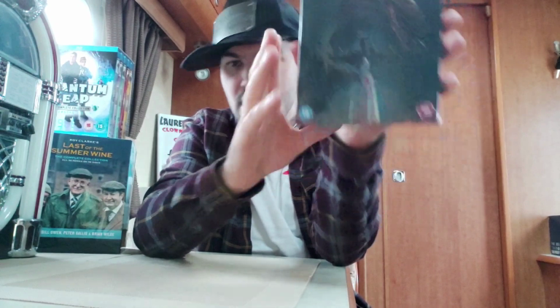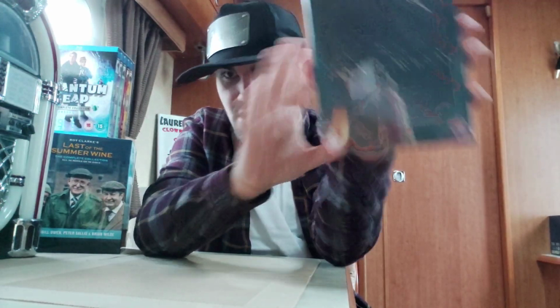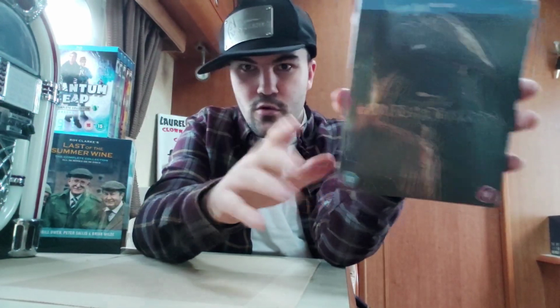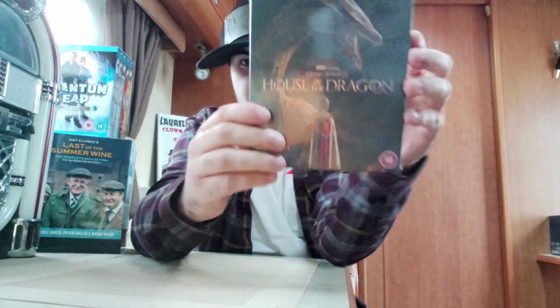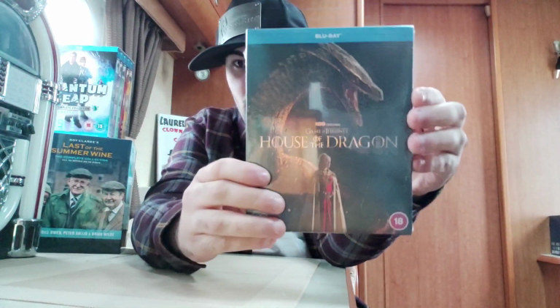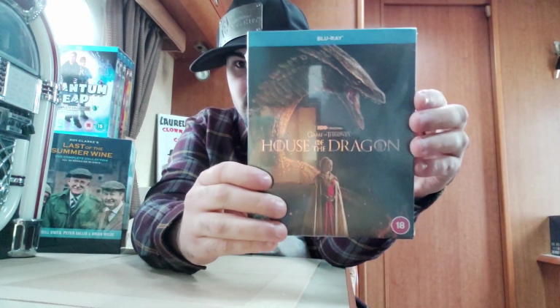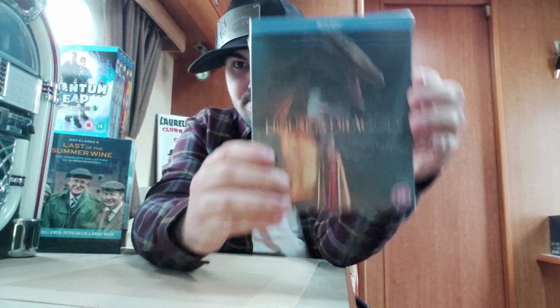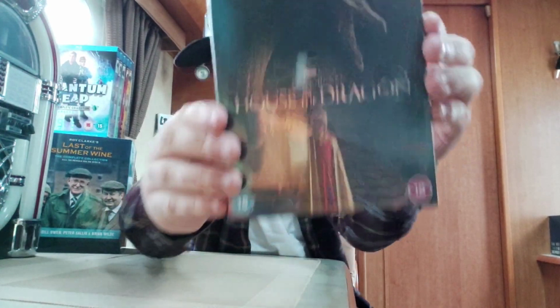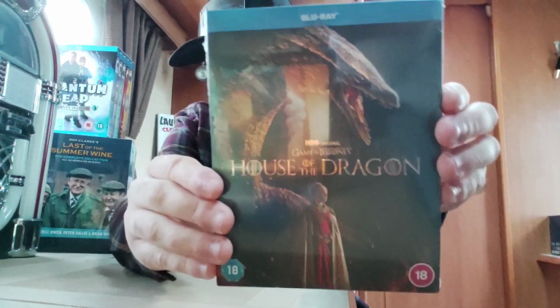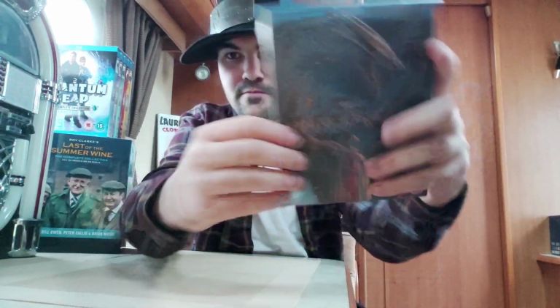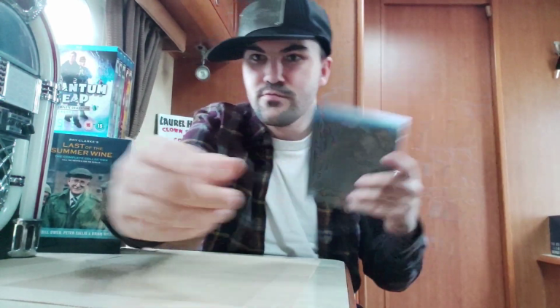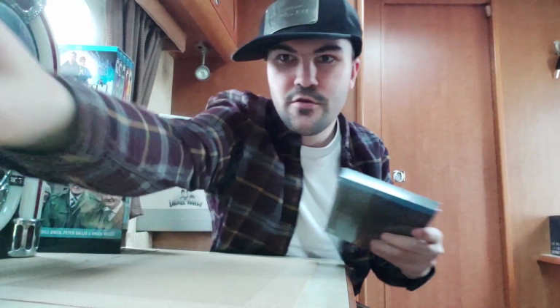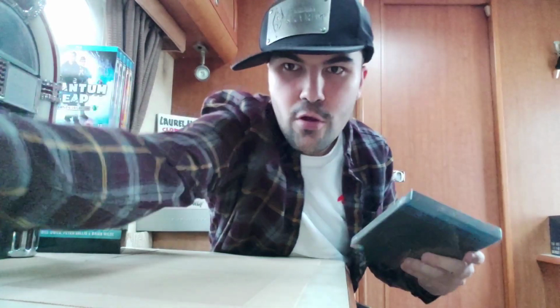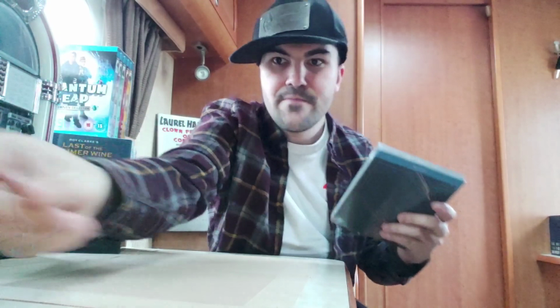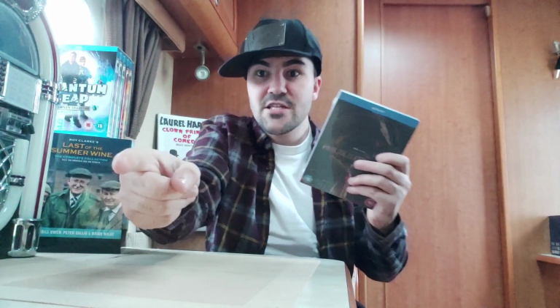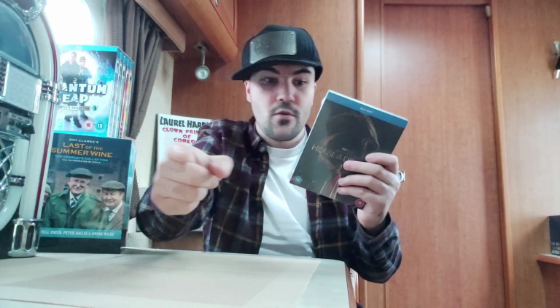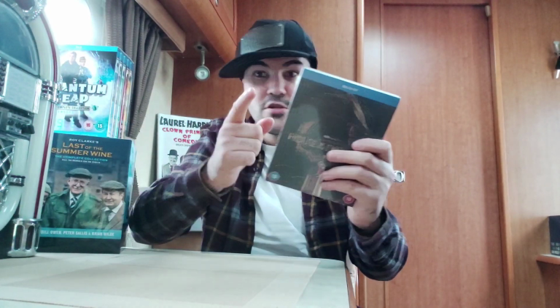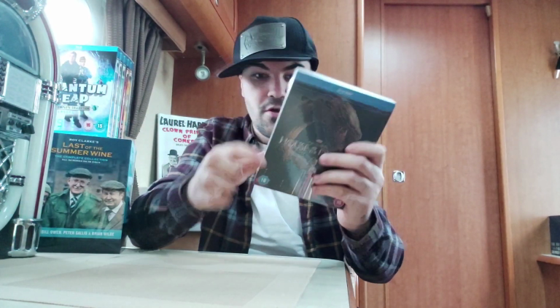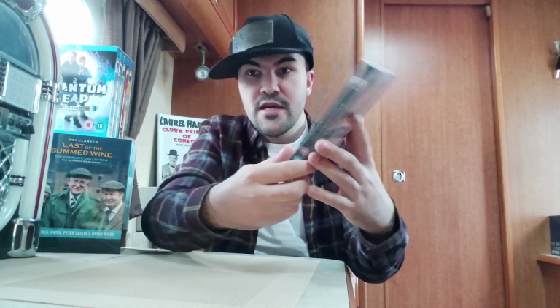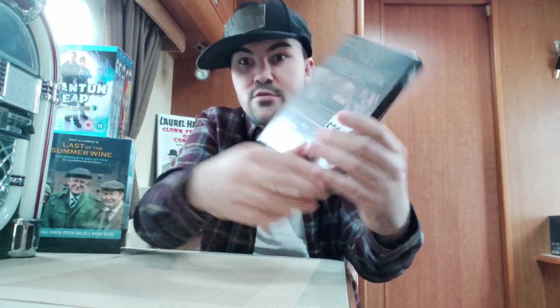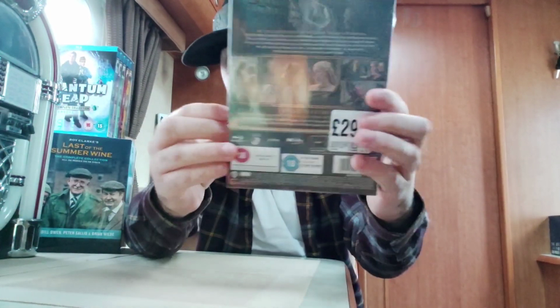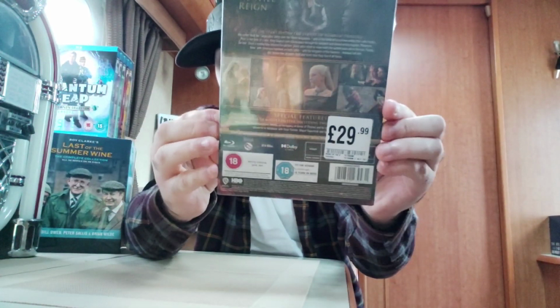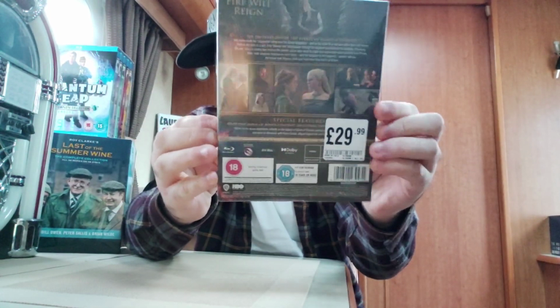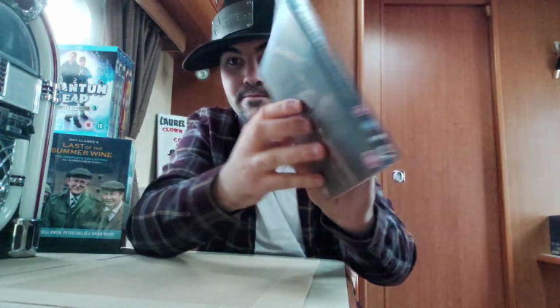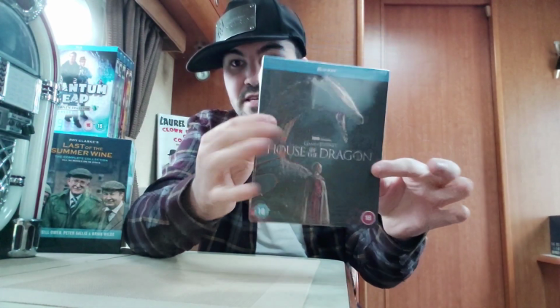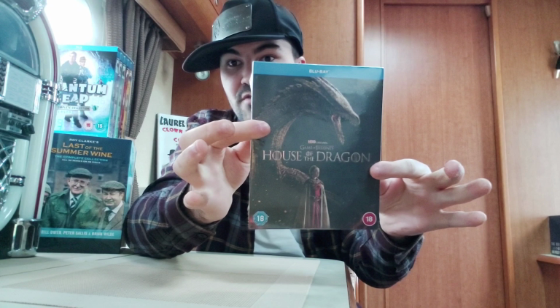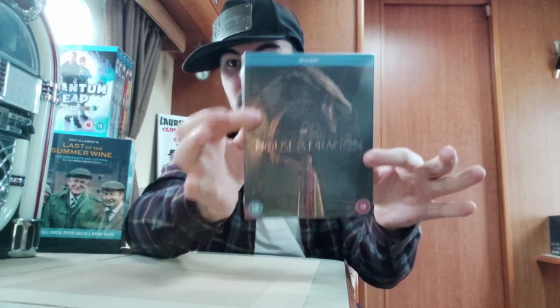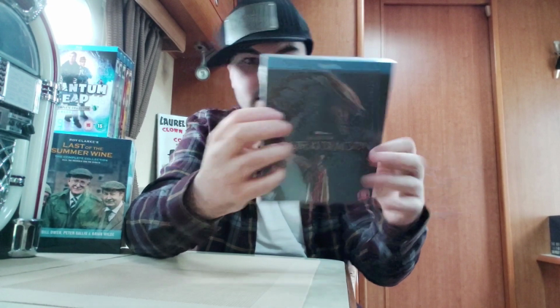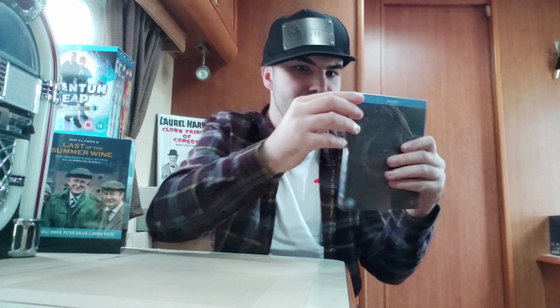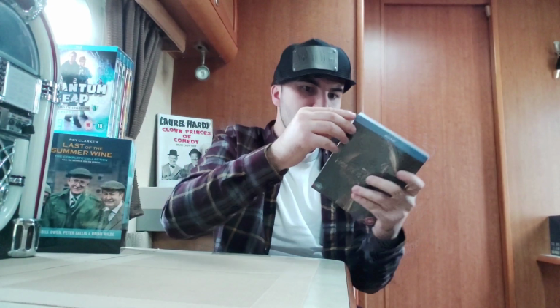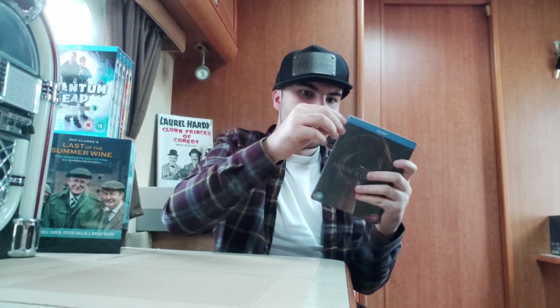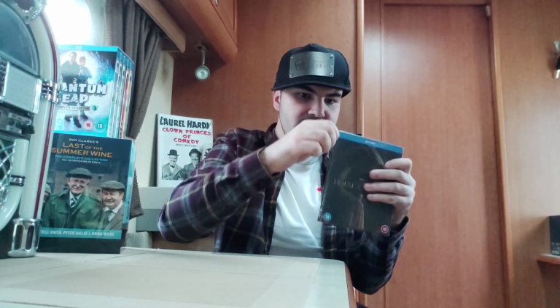So enough talking, let's unbox this. Here's the front — I'll show it properly. Actually, let me just rip it off. This was $29.99, so it's an HMV purchase for $29.99. Let's unbox this.